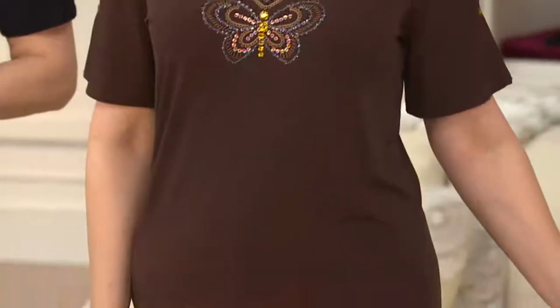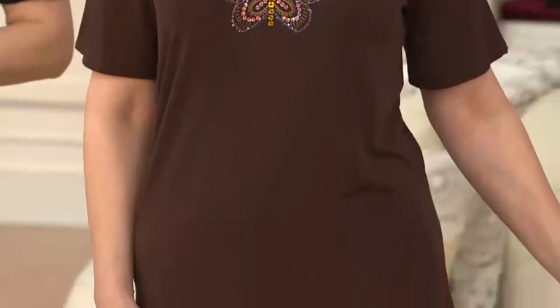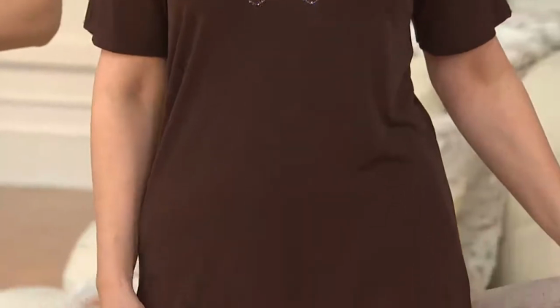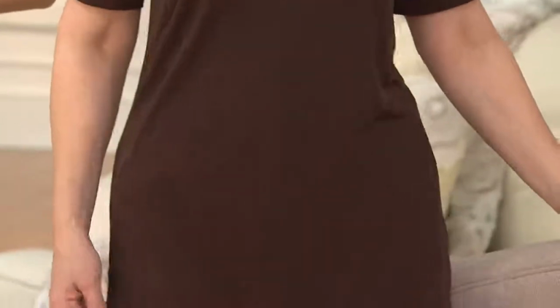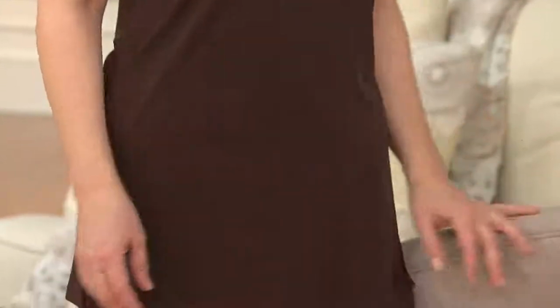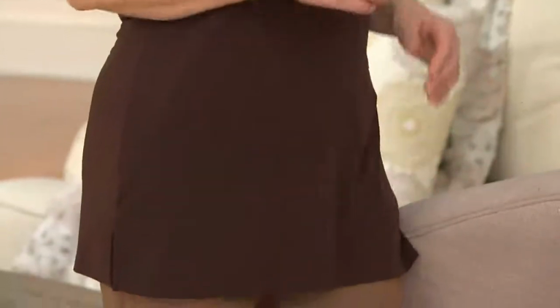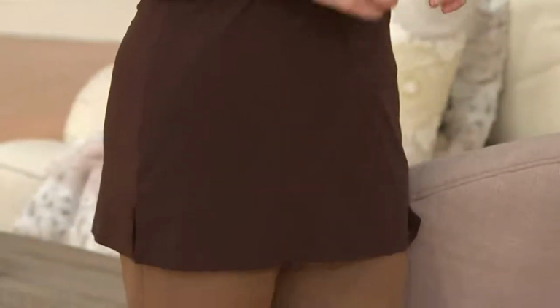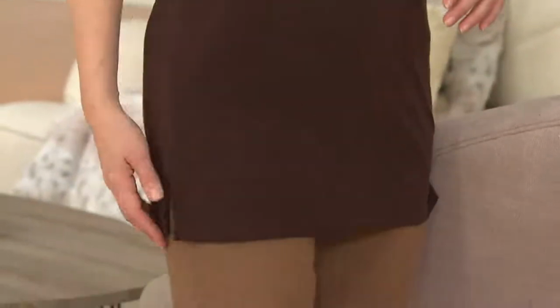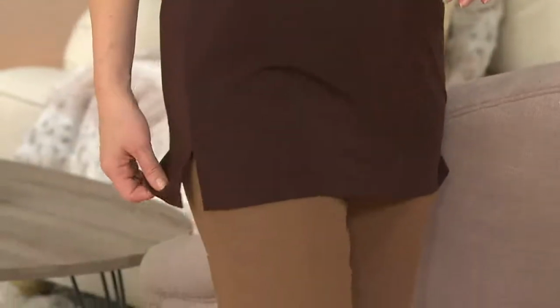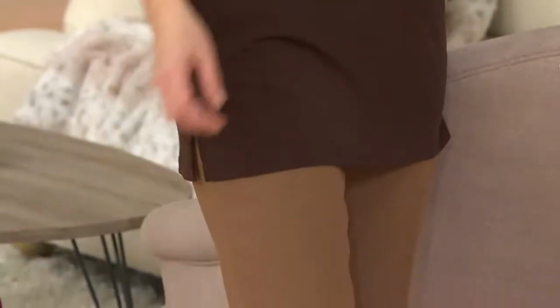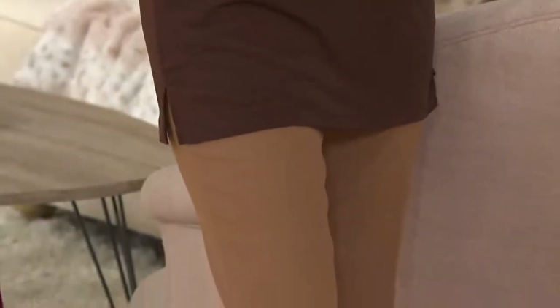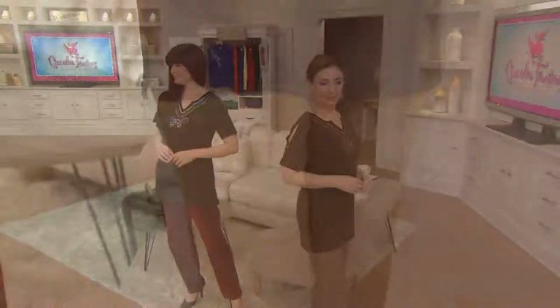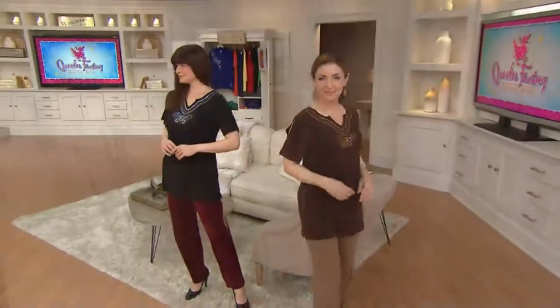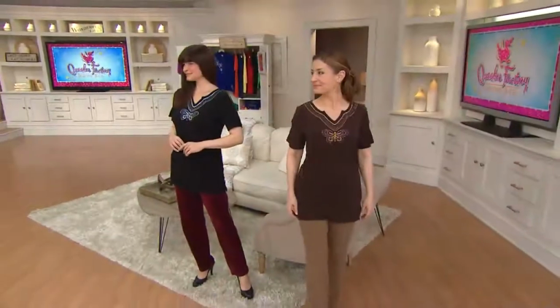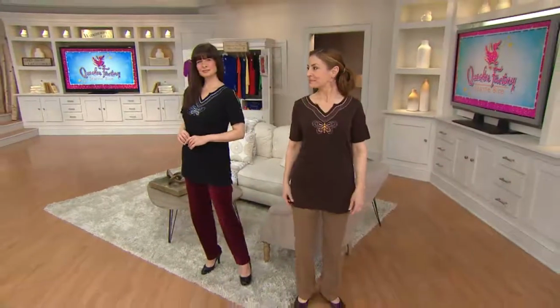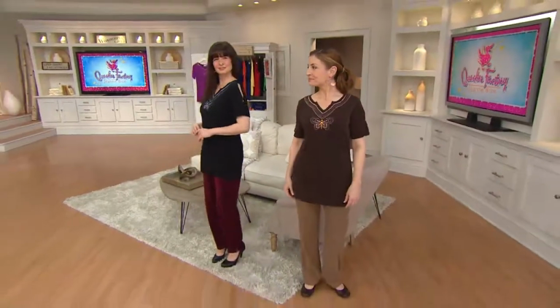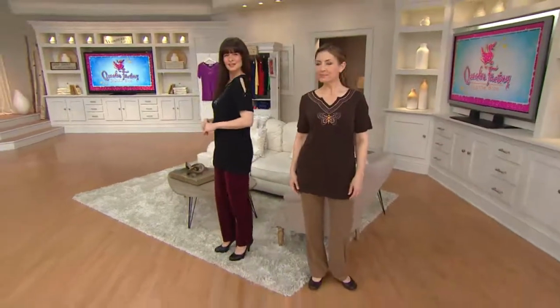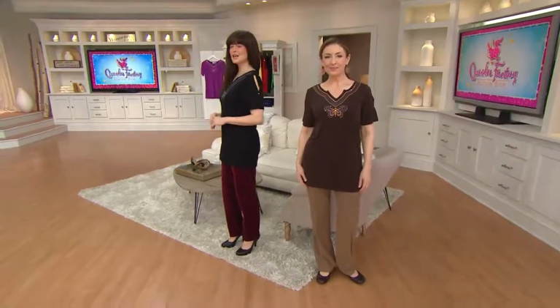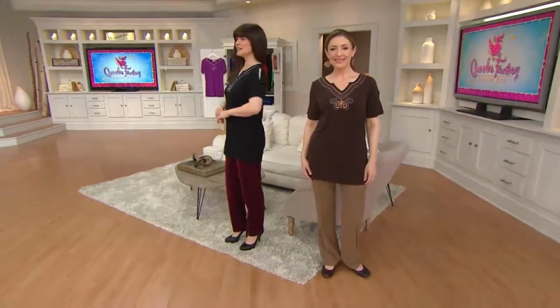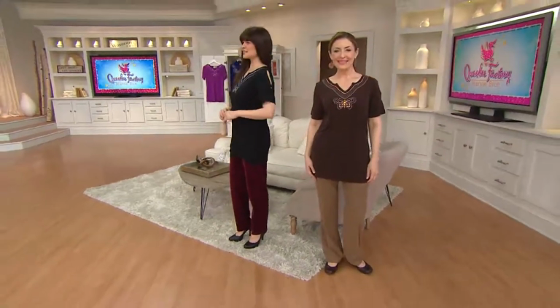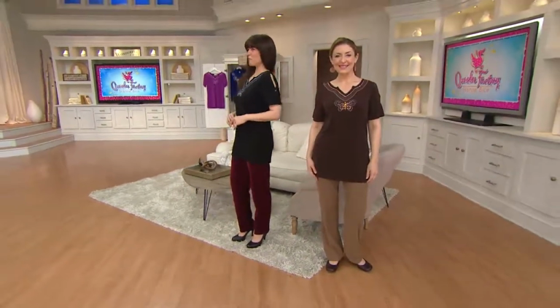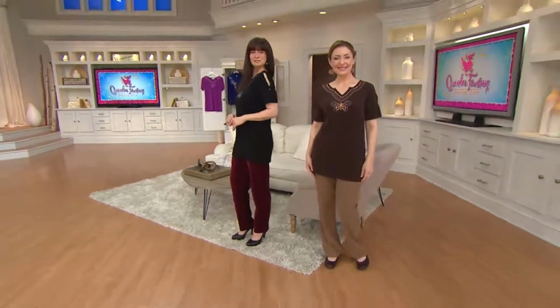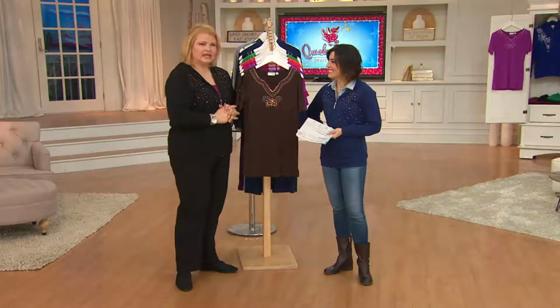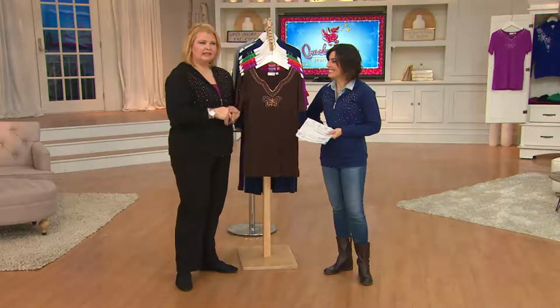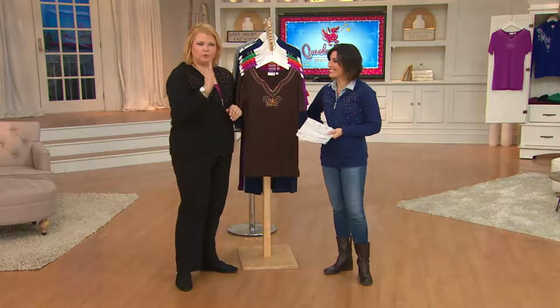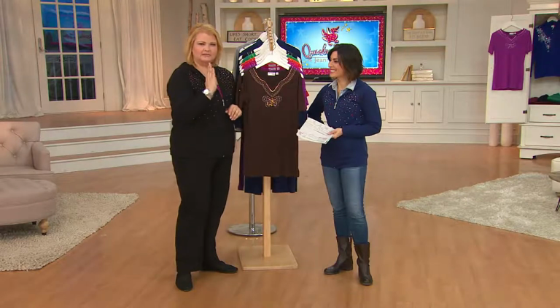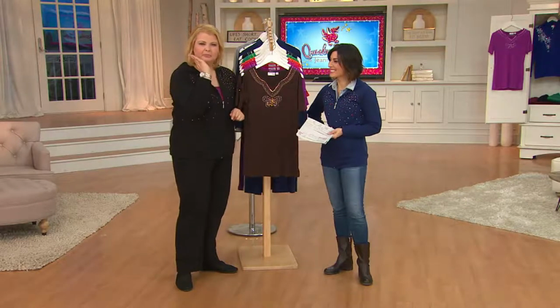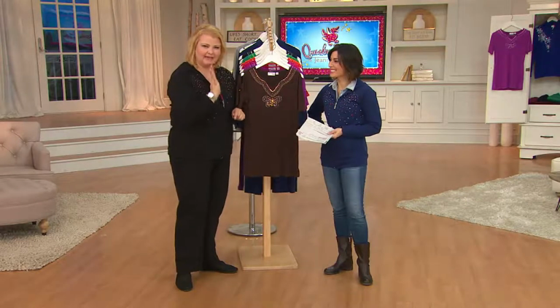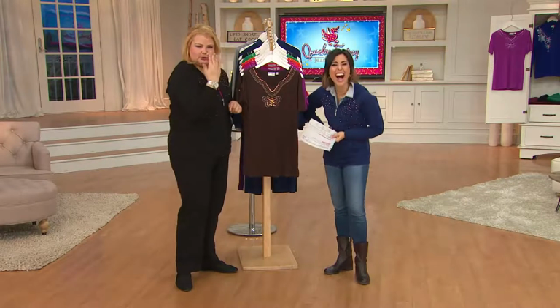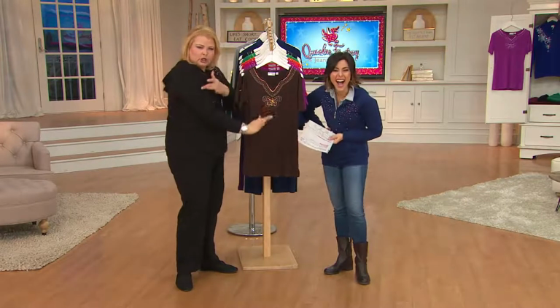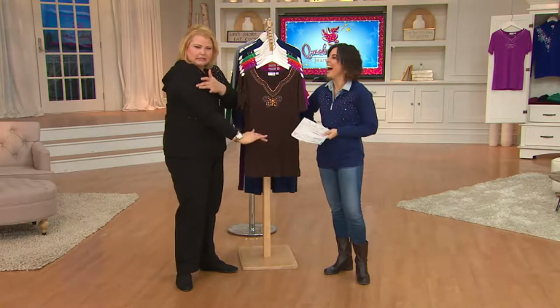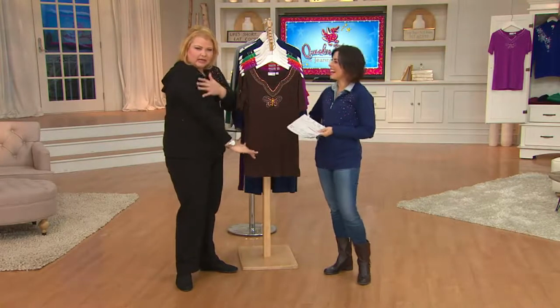It has that cute little split sleeve with another stone just to keep it together so you don't show your whole upper arm. Corinne said it's sassy. Corinne did say it's sassy. You just get that little hint of skin — I'm being bad — I'll show you a little hint of skin right there.